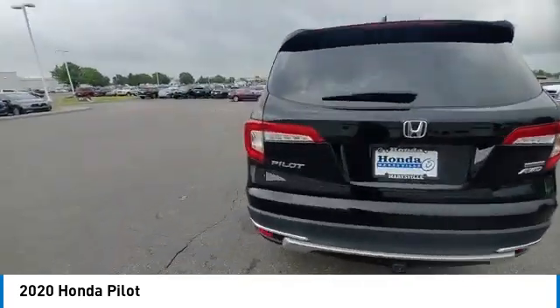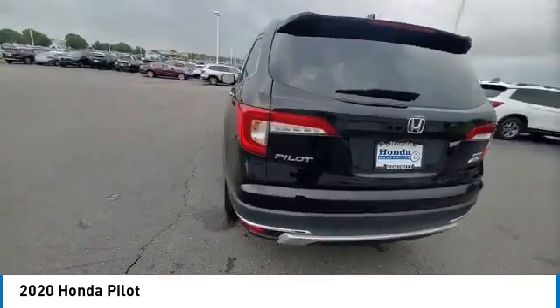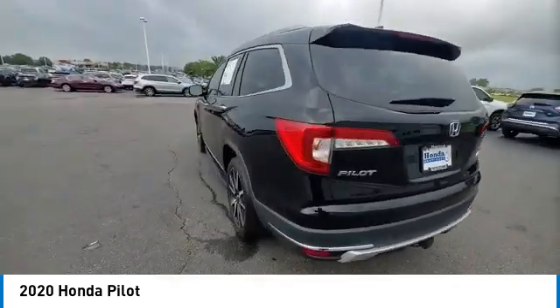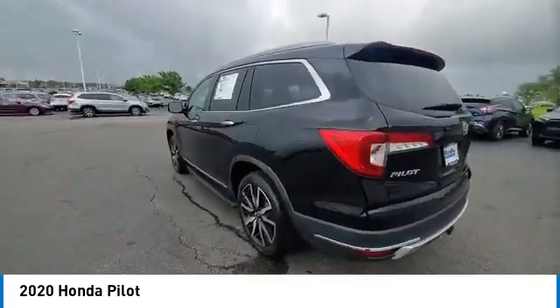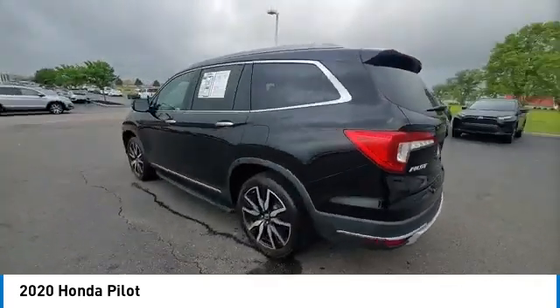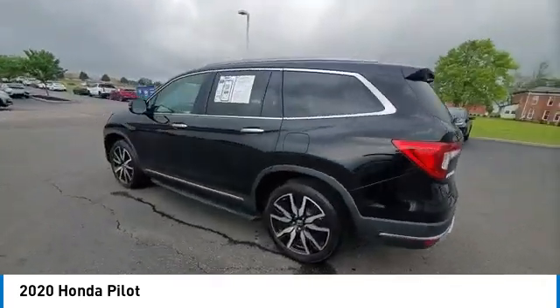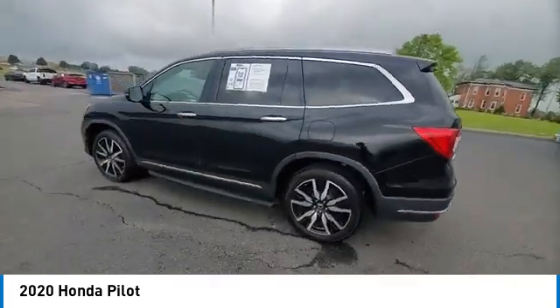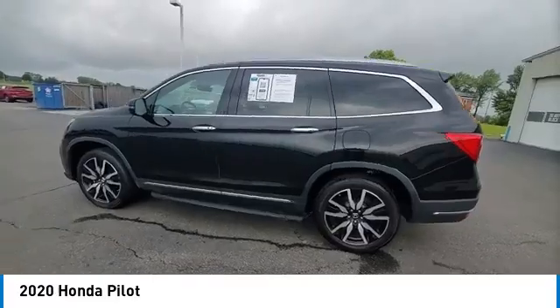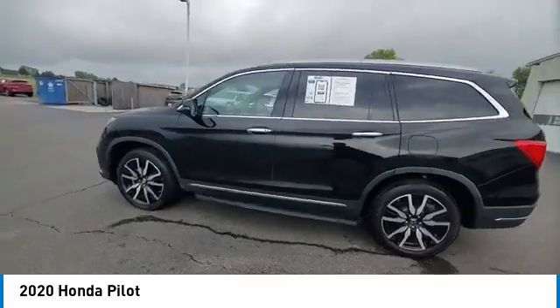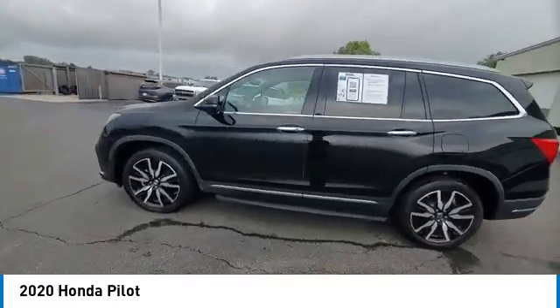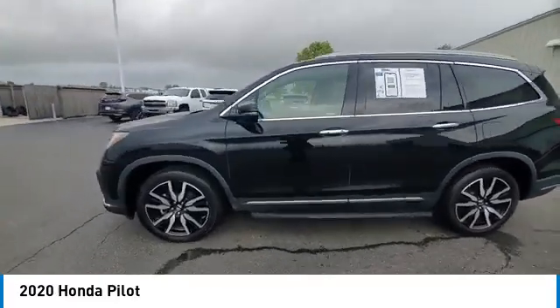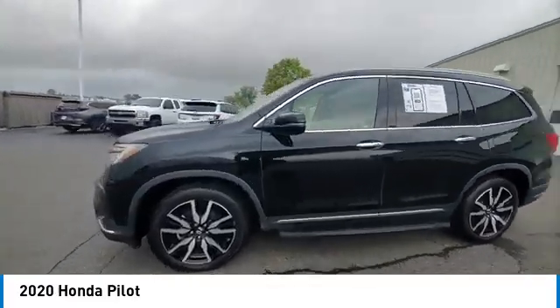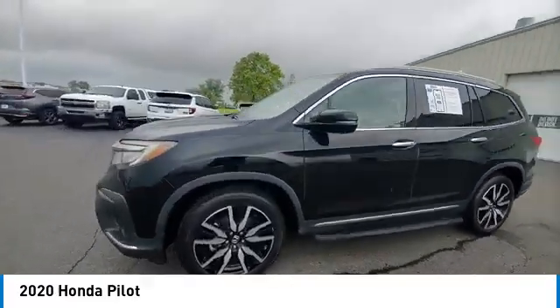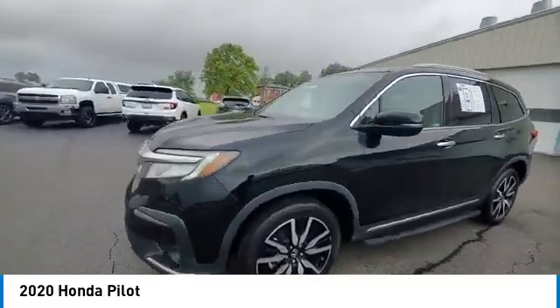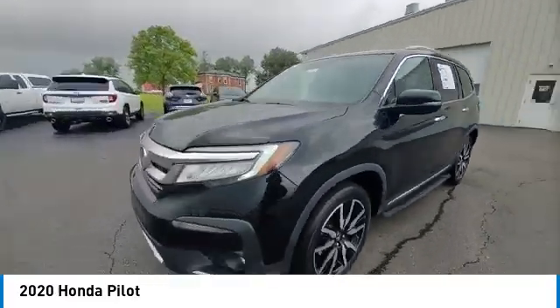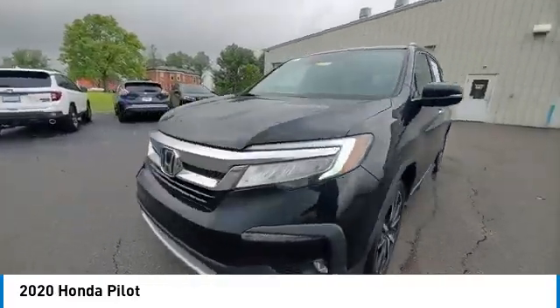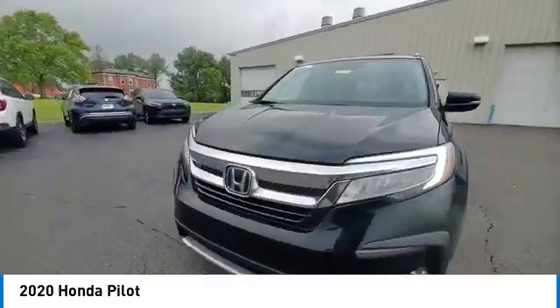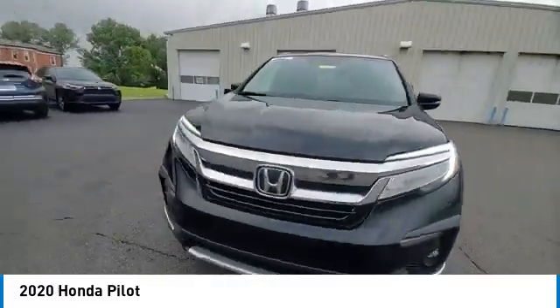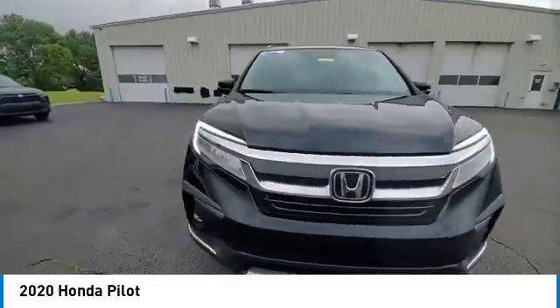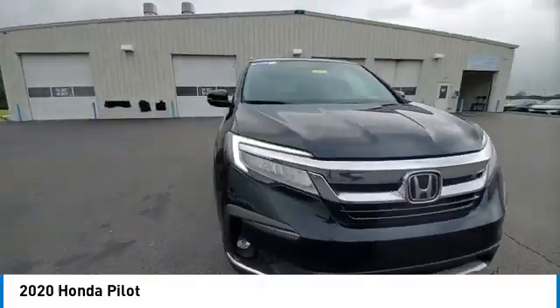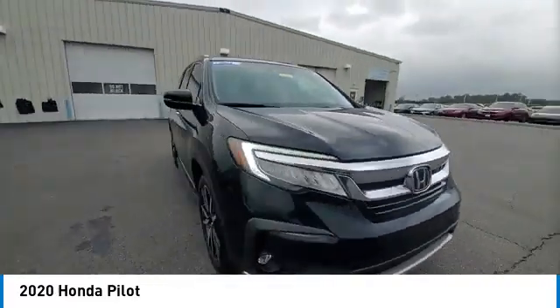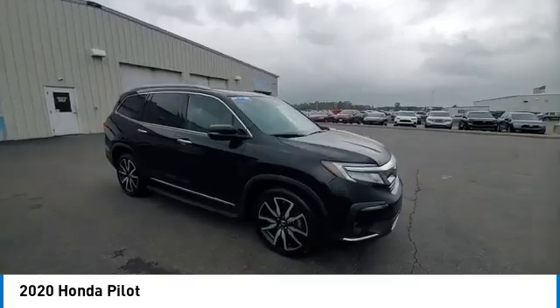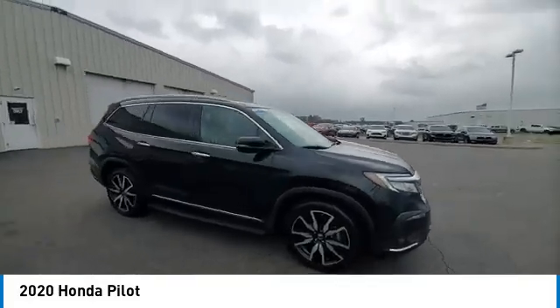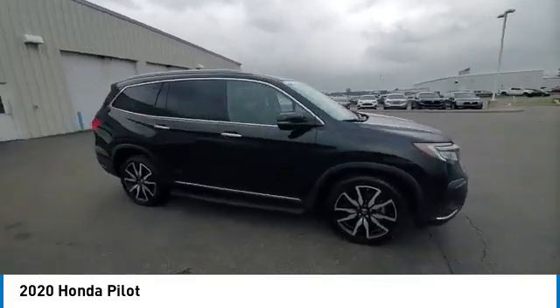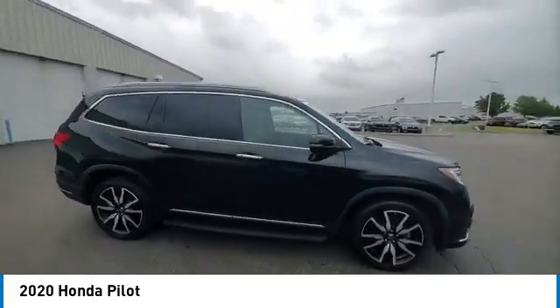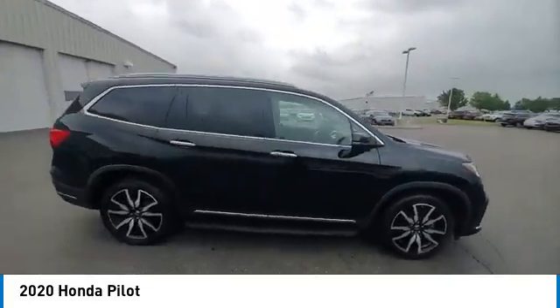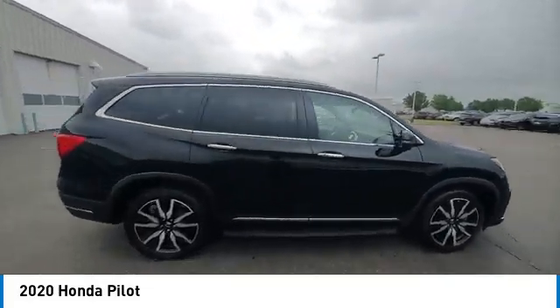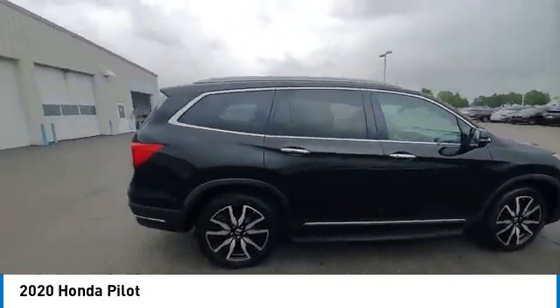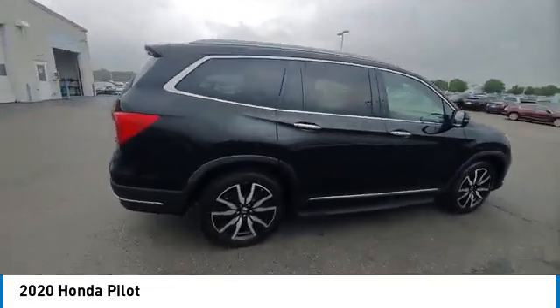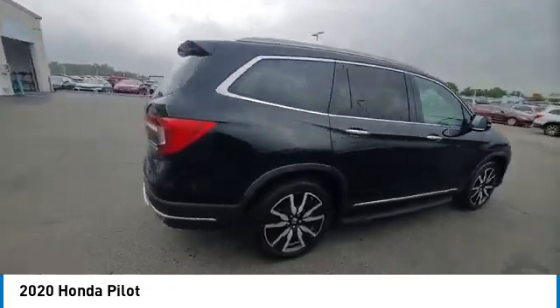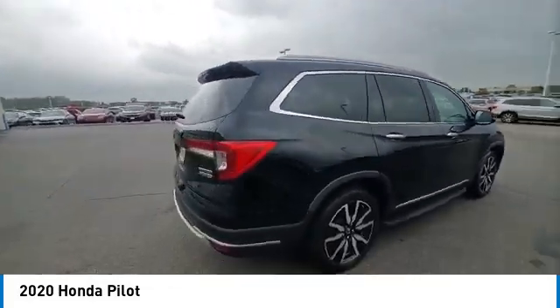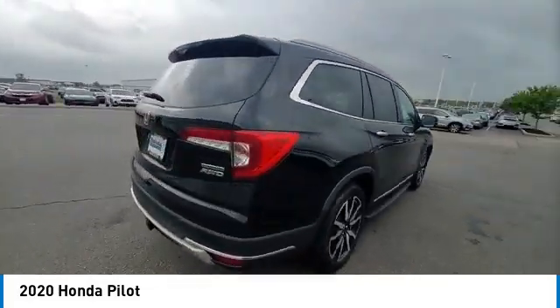Panoramic sunroof, aided mirrors, alloy wheels, rear spoiler, power lift gate, brake assist, remote keyless entry, fog lights, four wheel disc brakes, speed control.